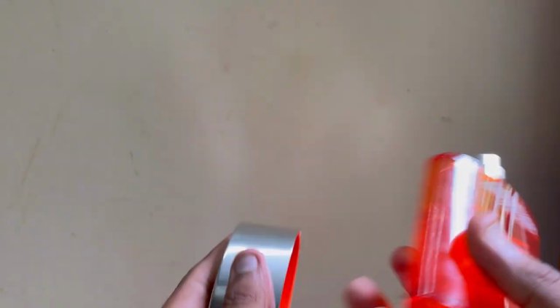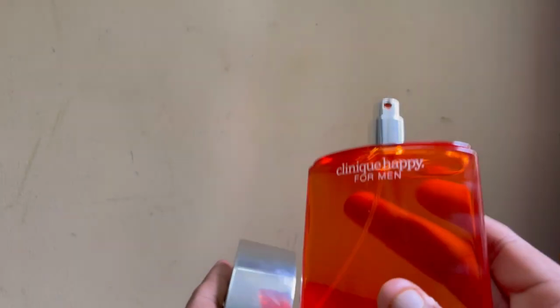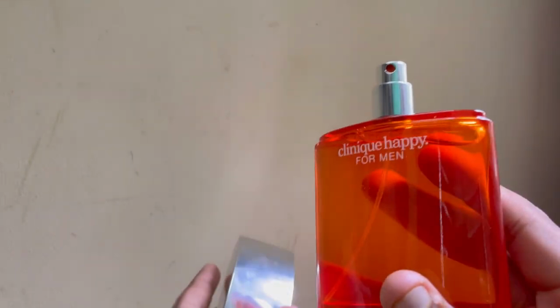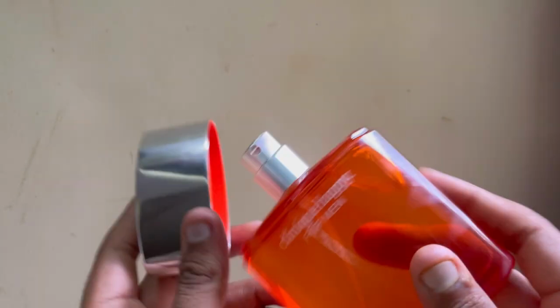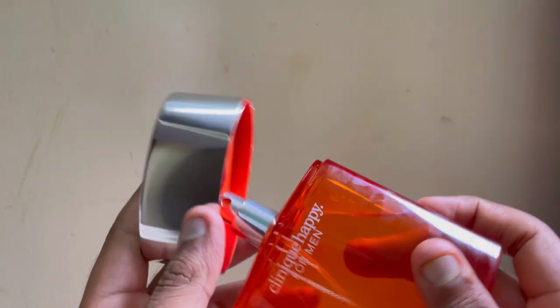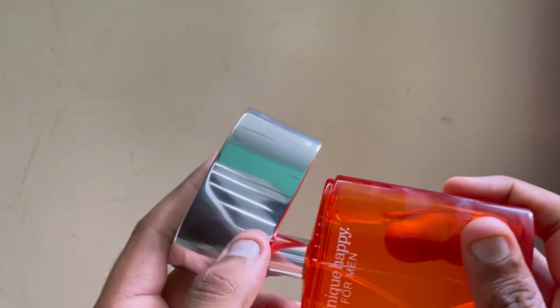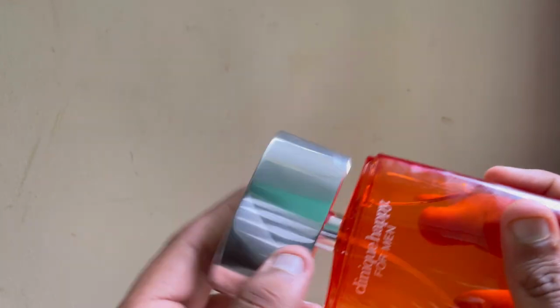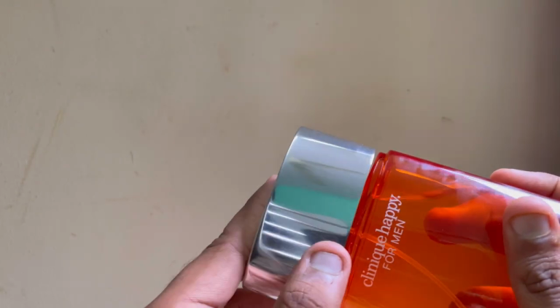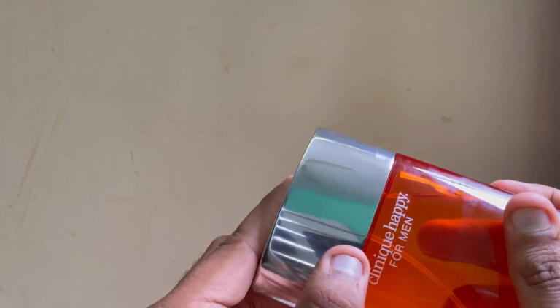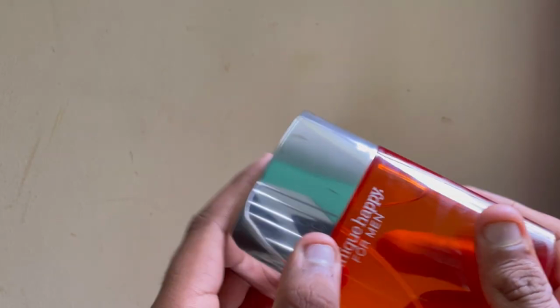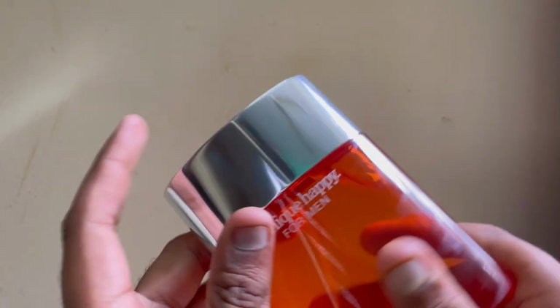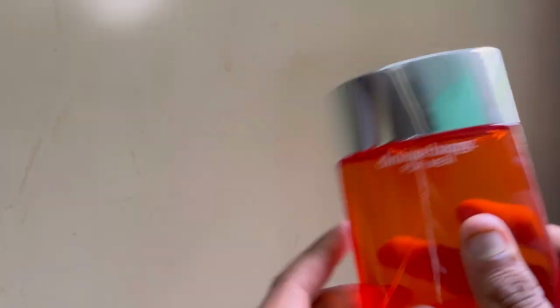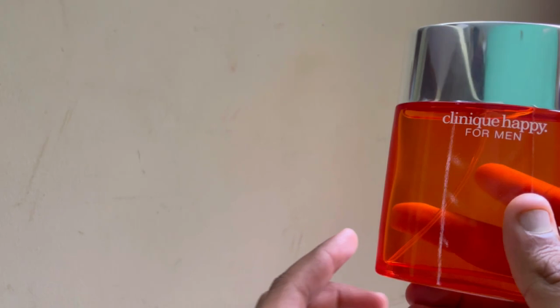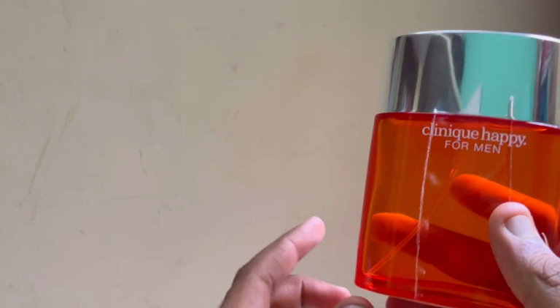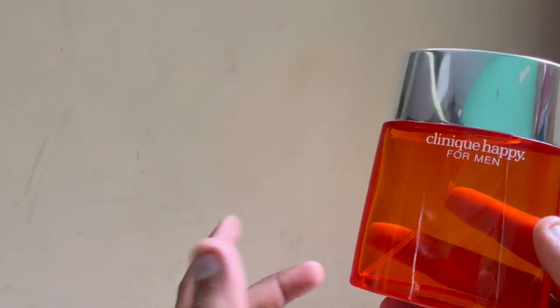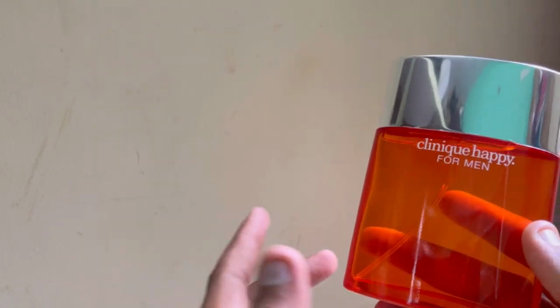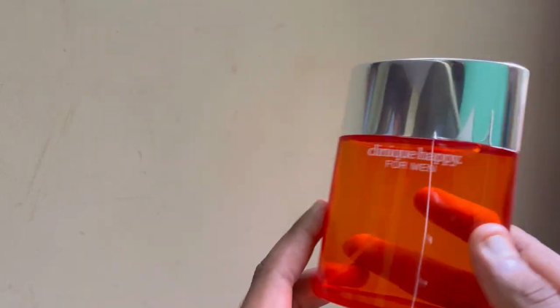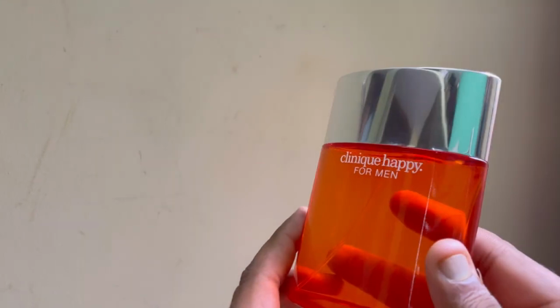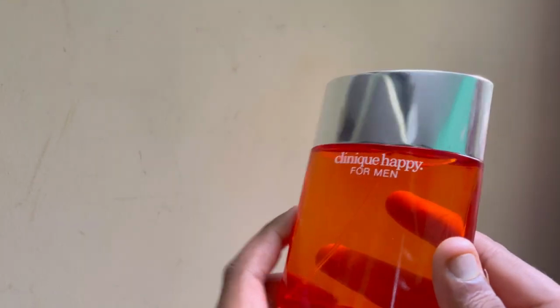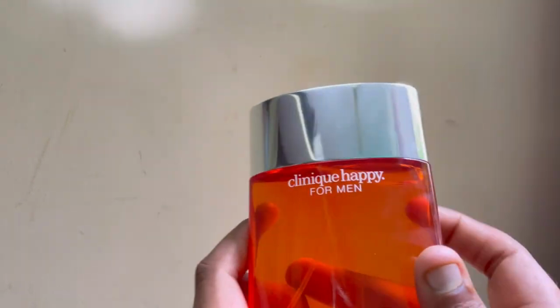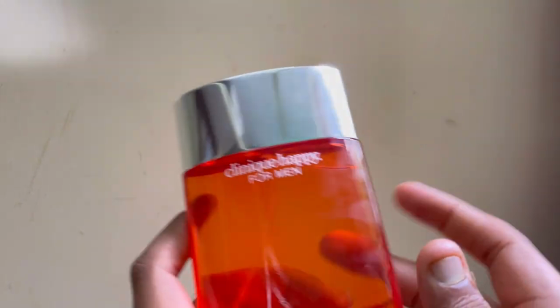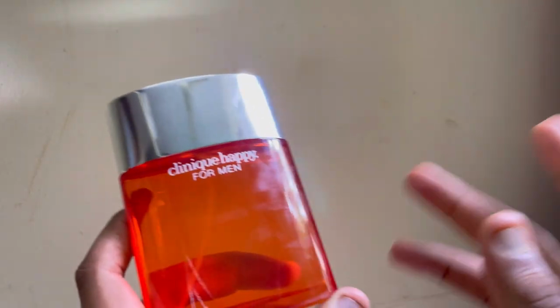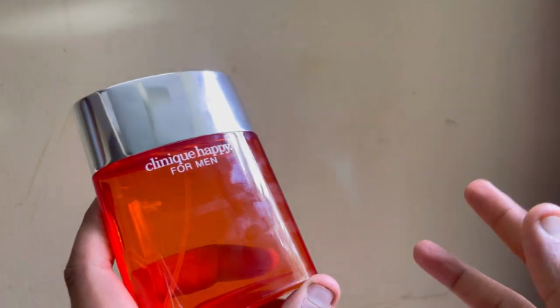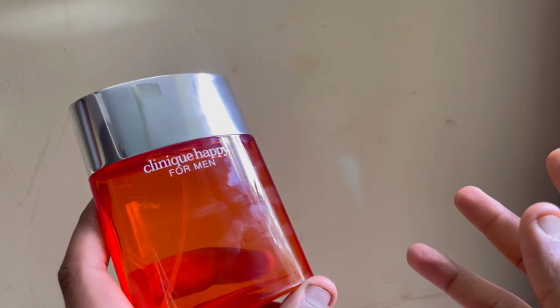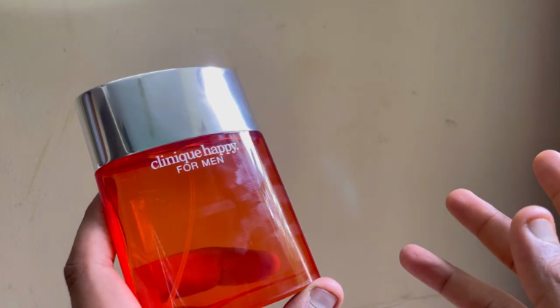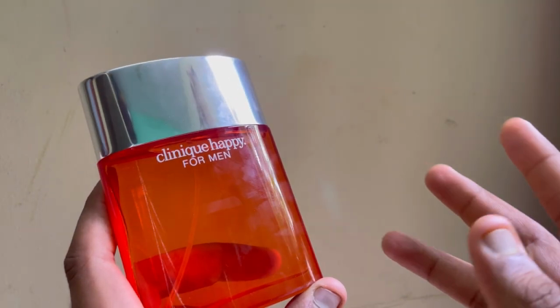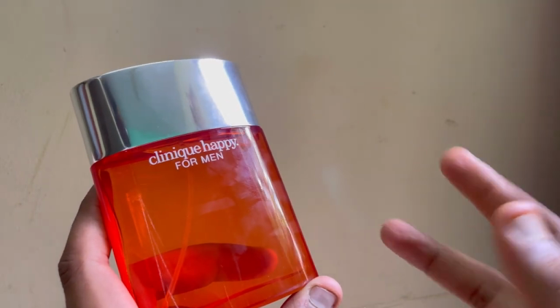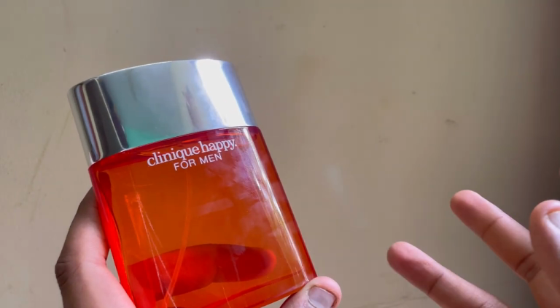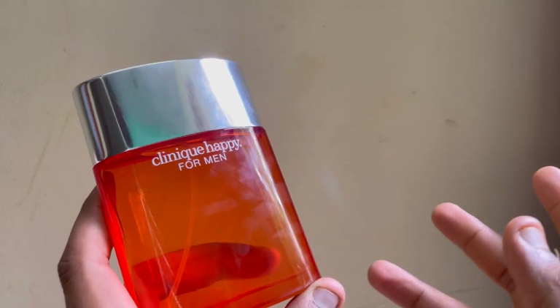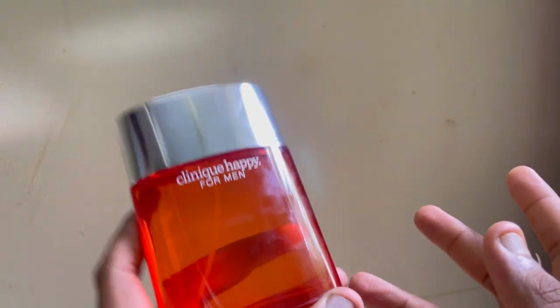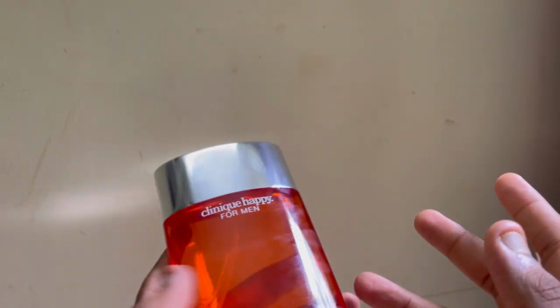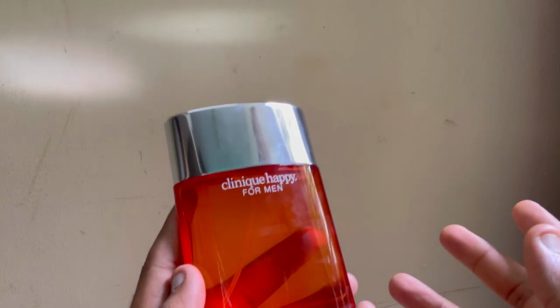So the fragrance is very good — mind-blowing, good for summers. The profile is summer and it's a unisex fragrance. You can wear it for both ladies and gents.